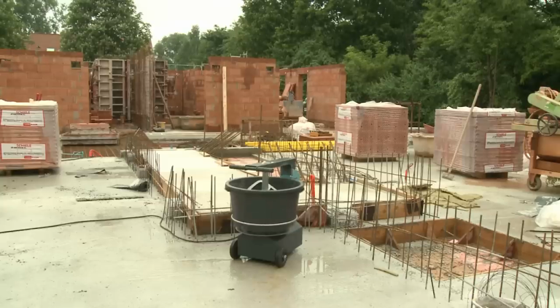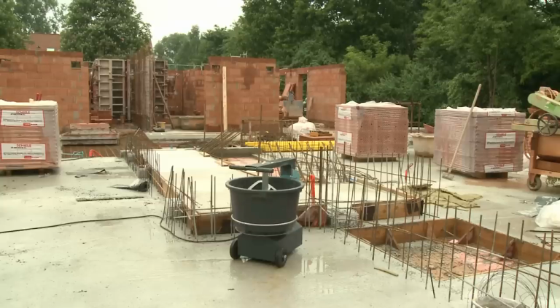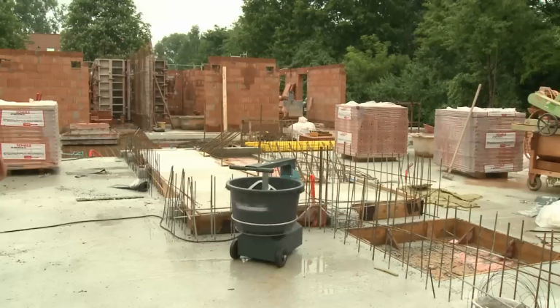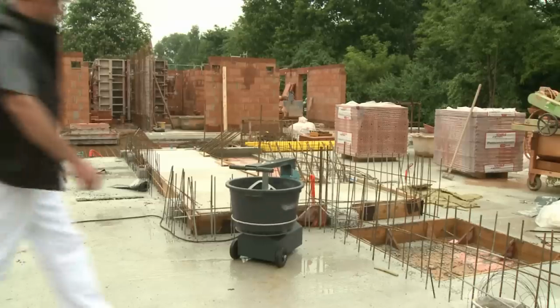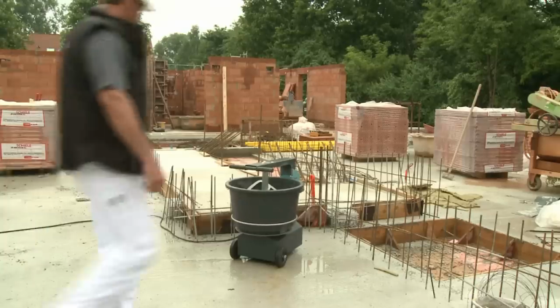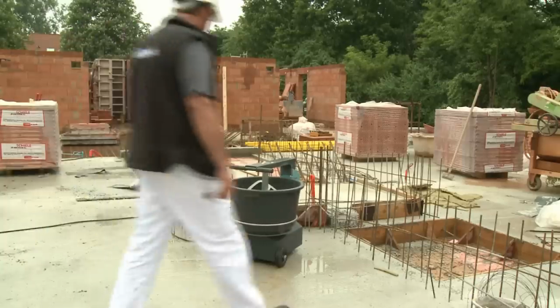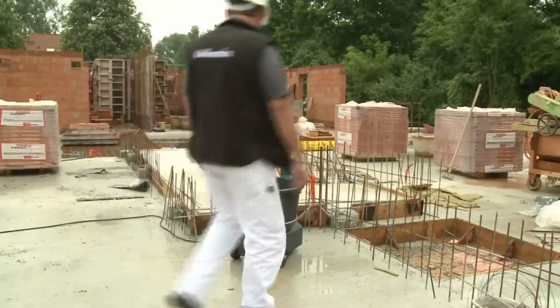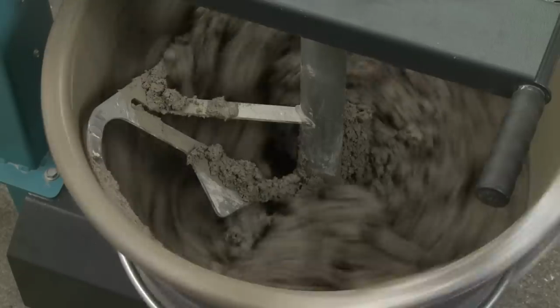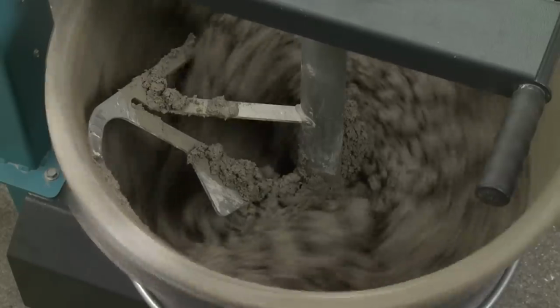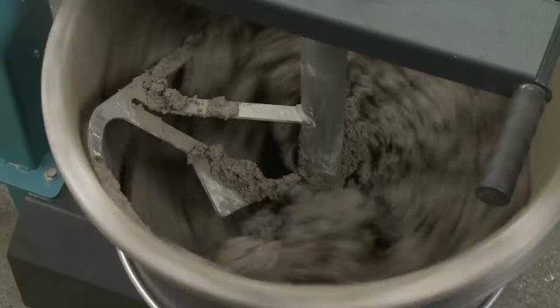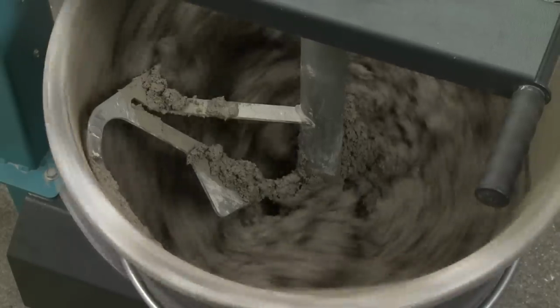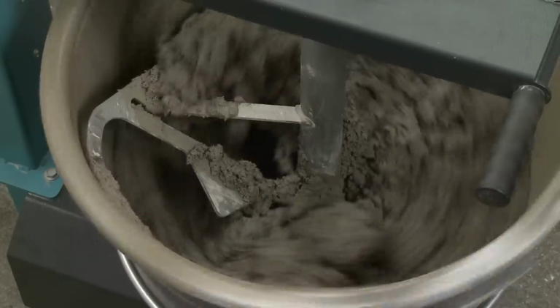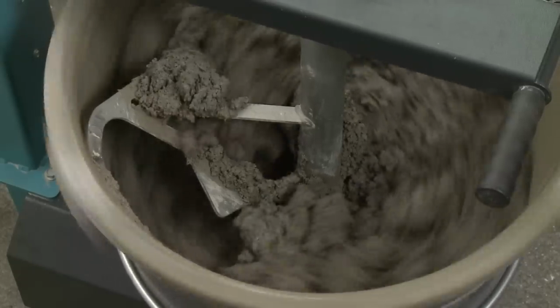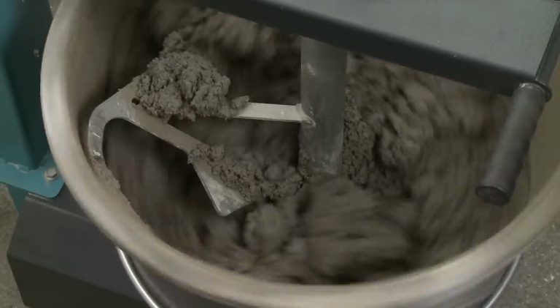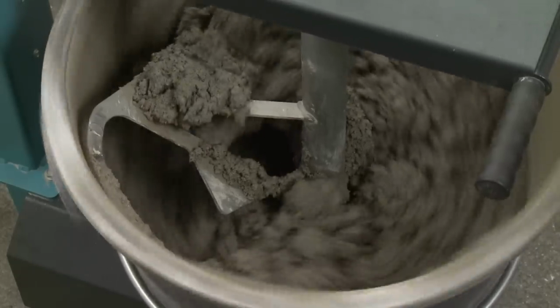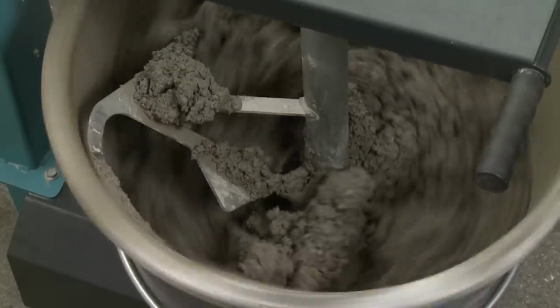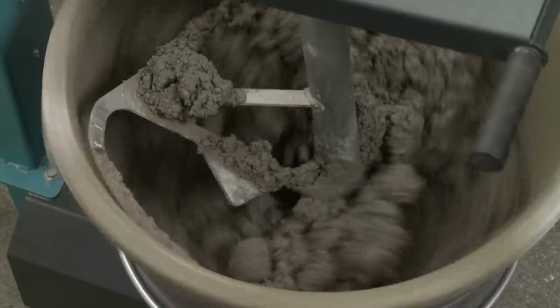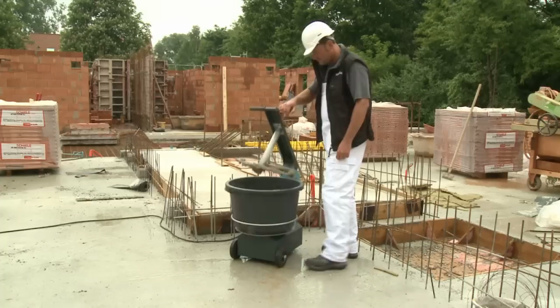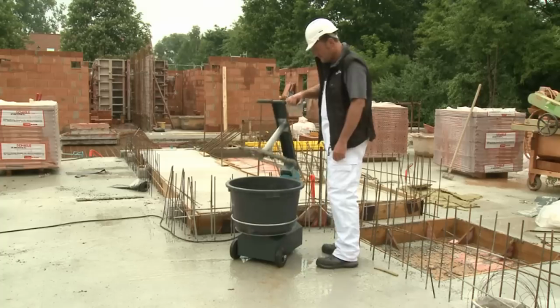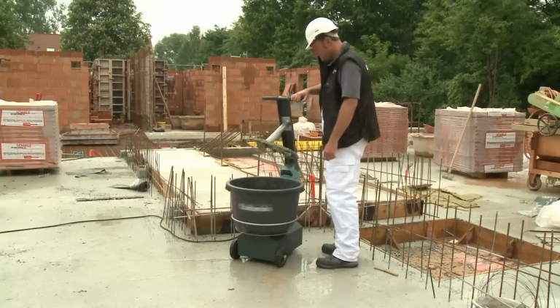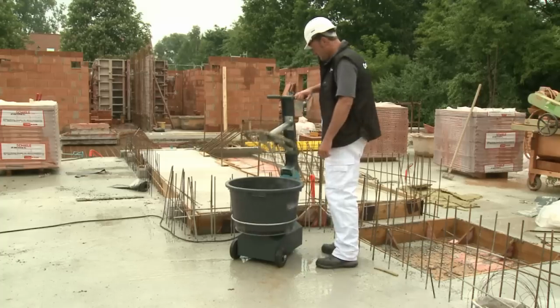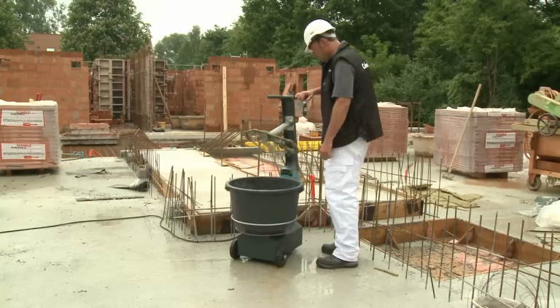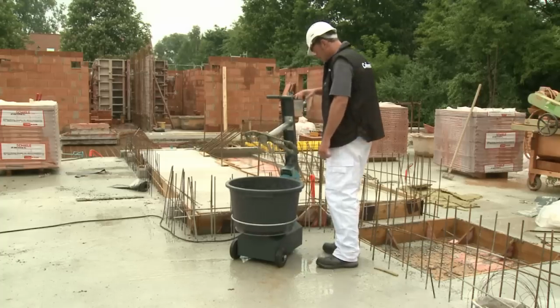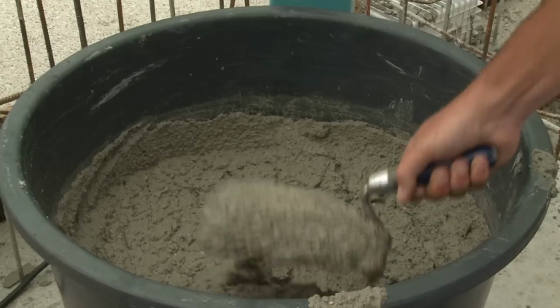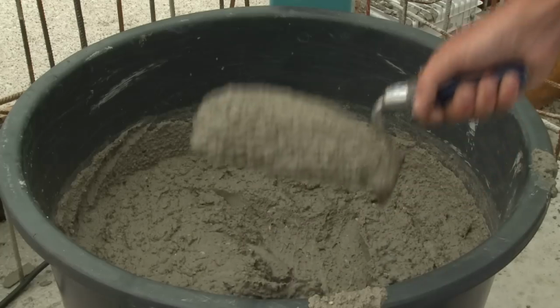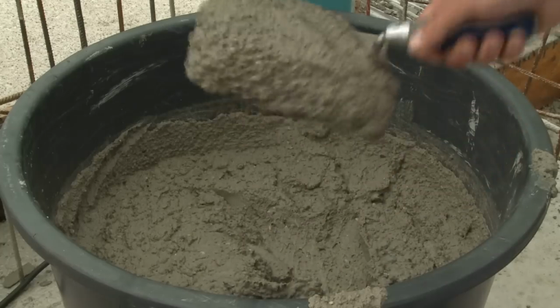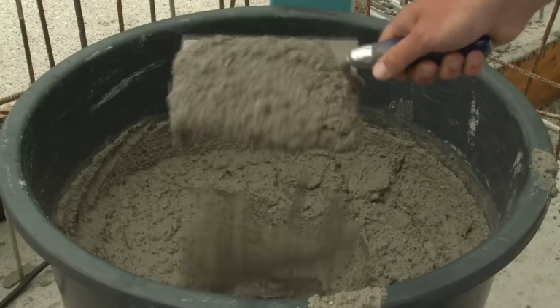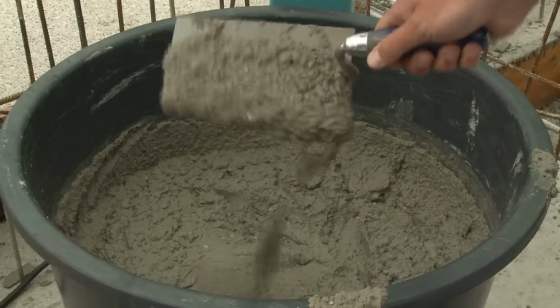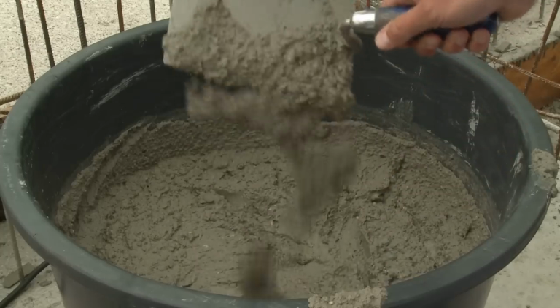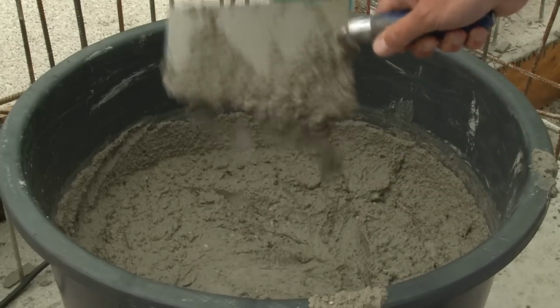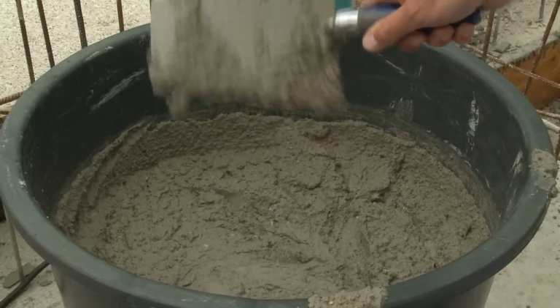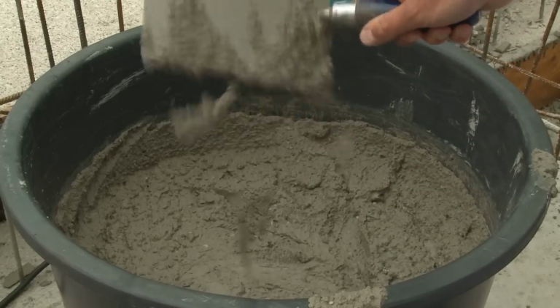The POXS model: here it's just the tub that turns — the mixing tool is static. Ideal for easy-to-mix mortar, plaster and screed.